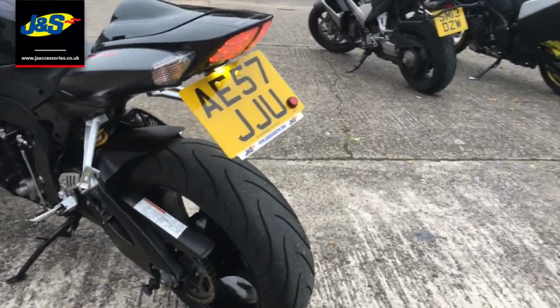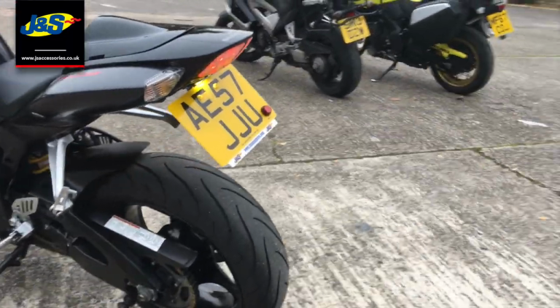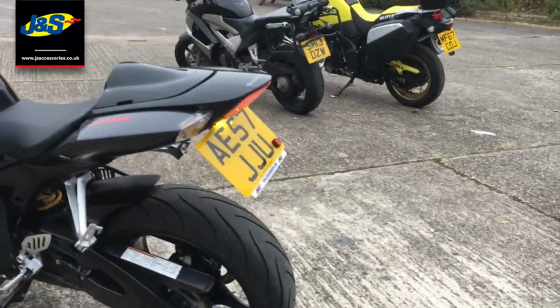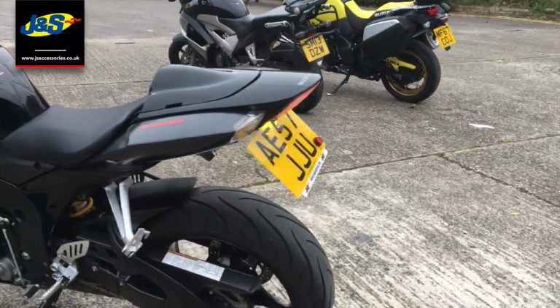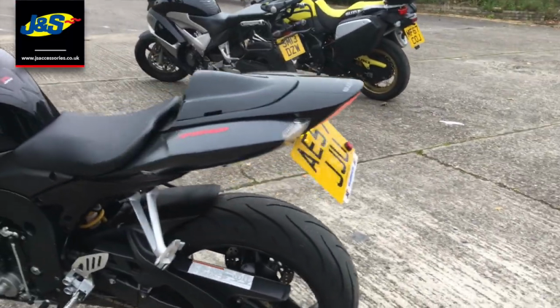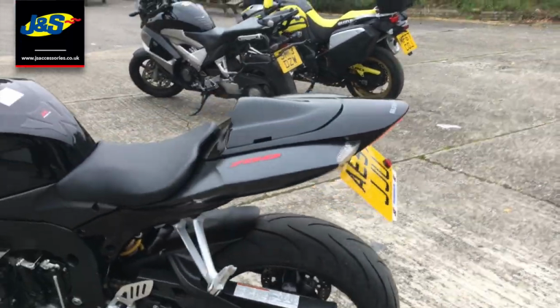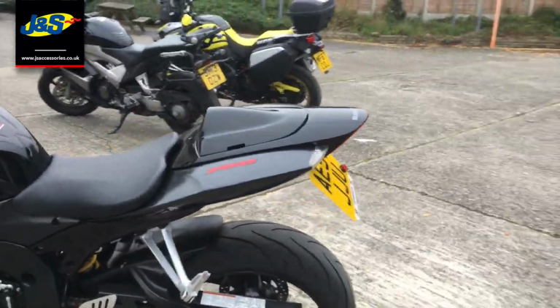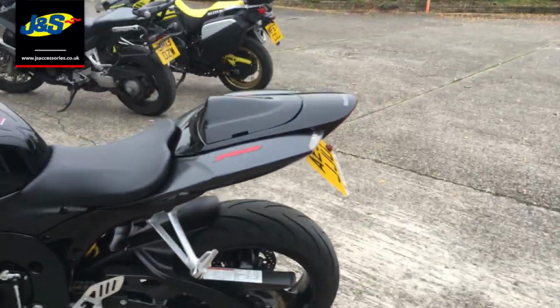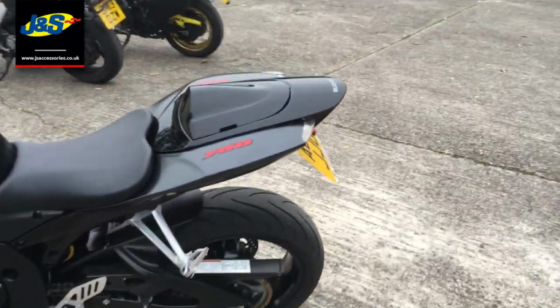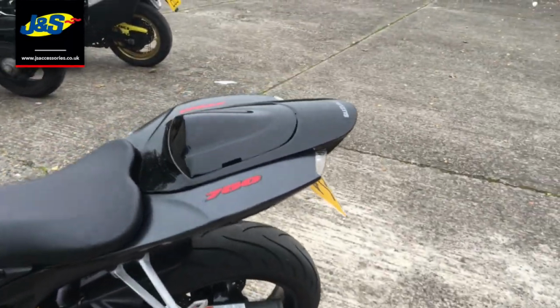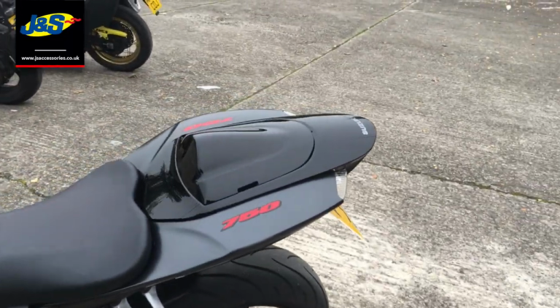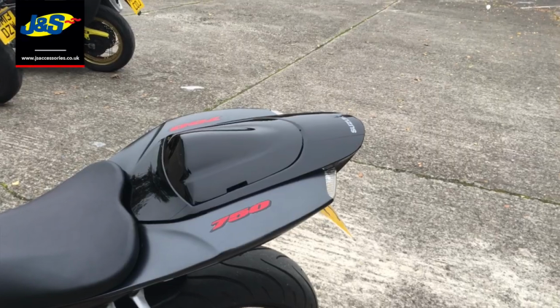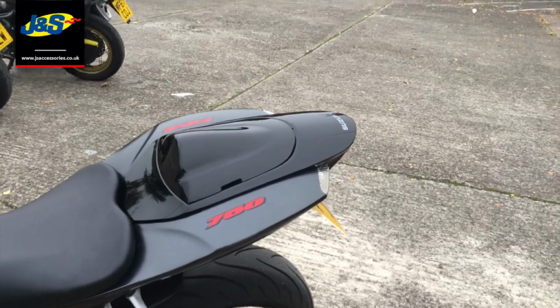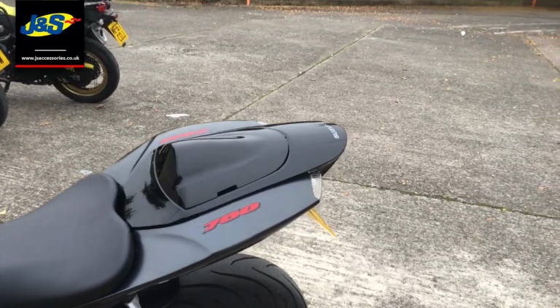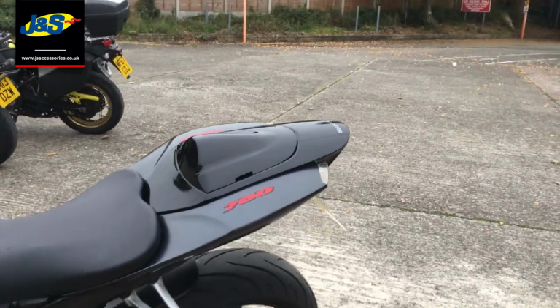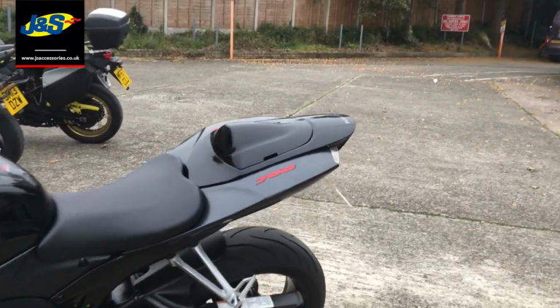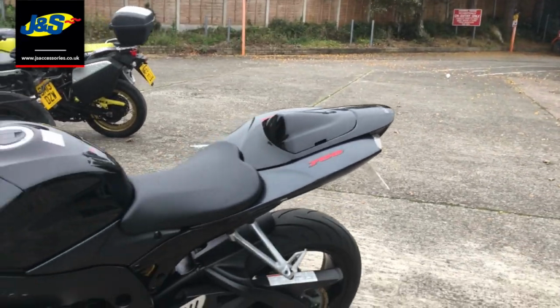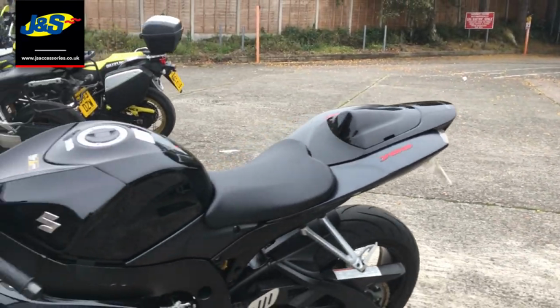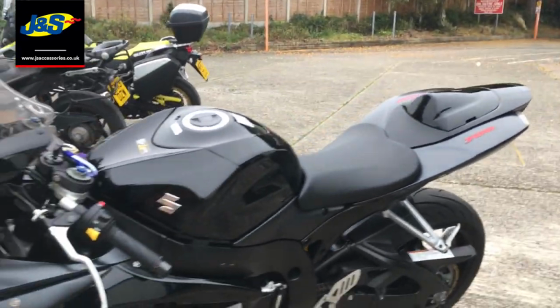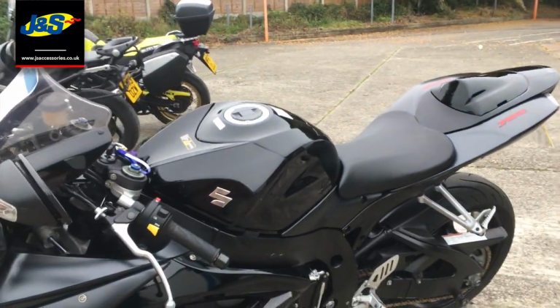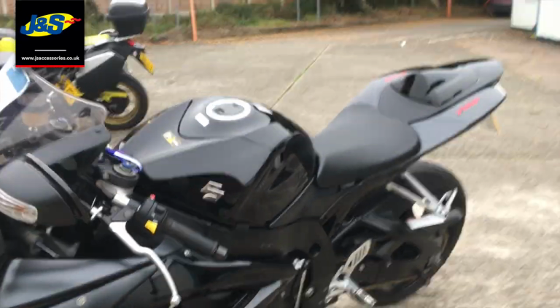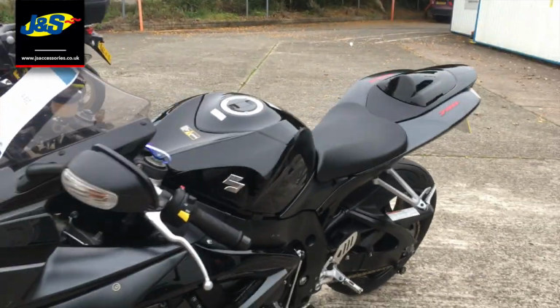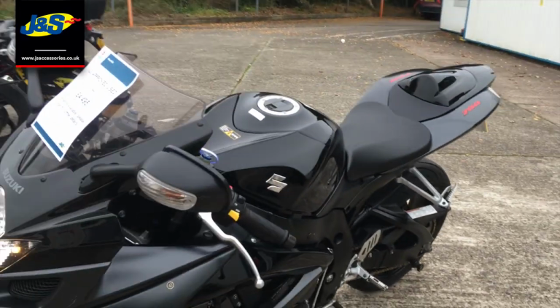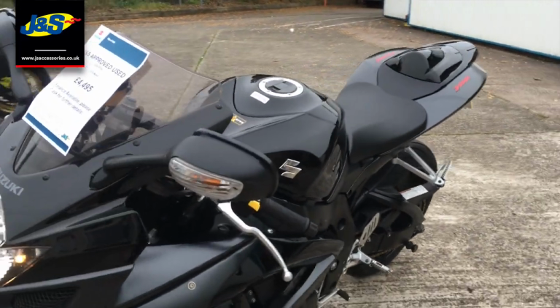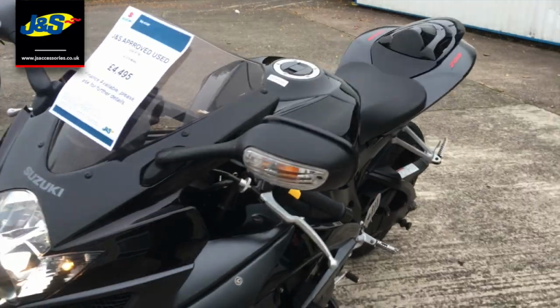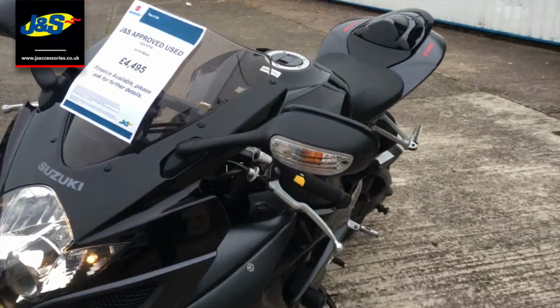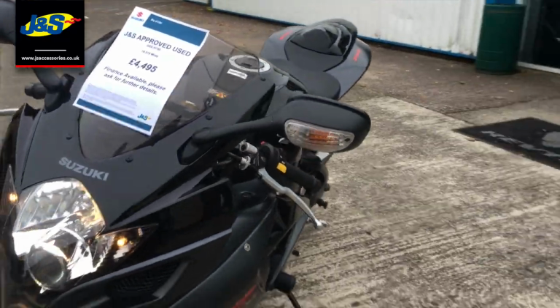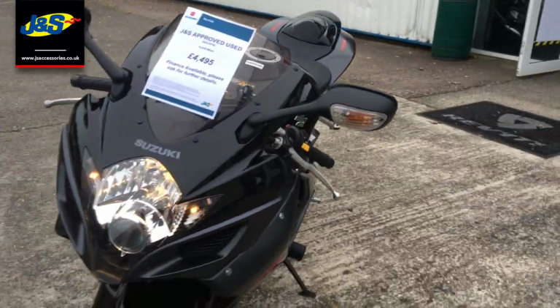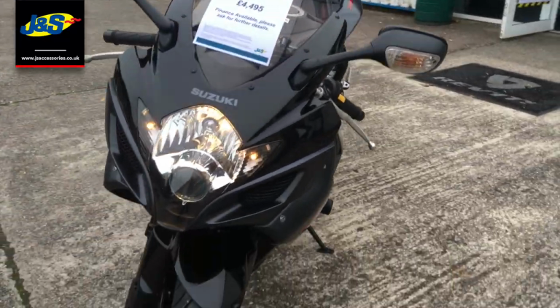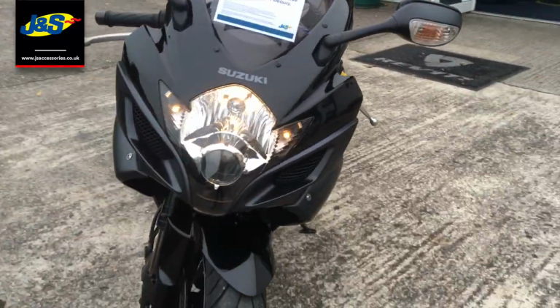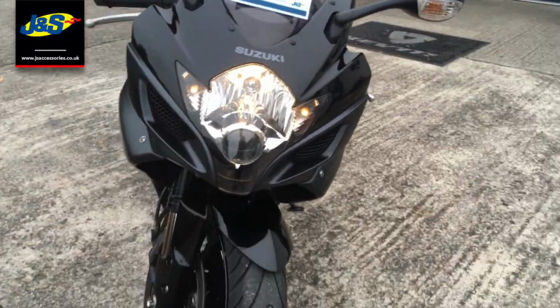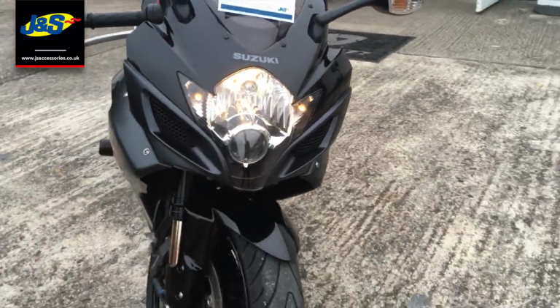On a 57 plate, it's got an alarm, you've got your seat cowl there, and we have got the original seat for this as well if you want to take a passenger with you. It's at 14 and a half thousand miles.